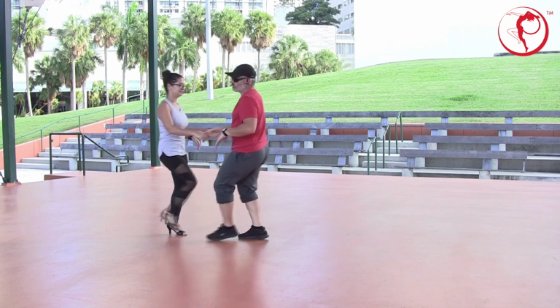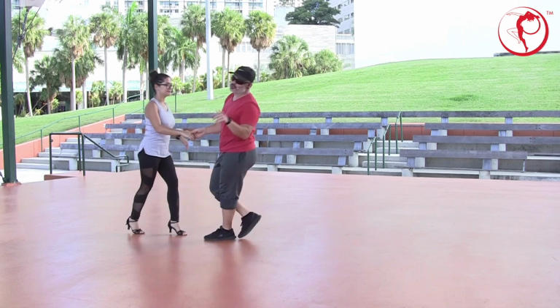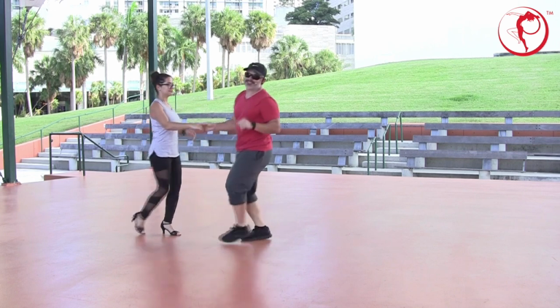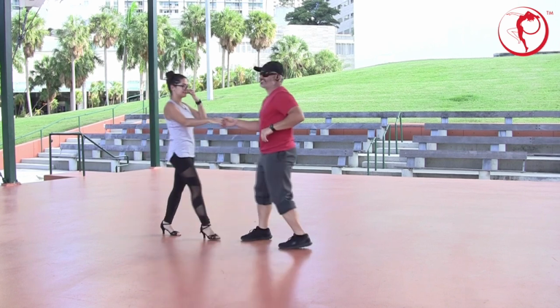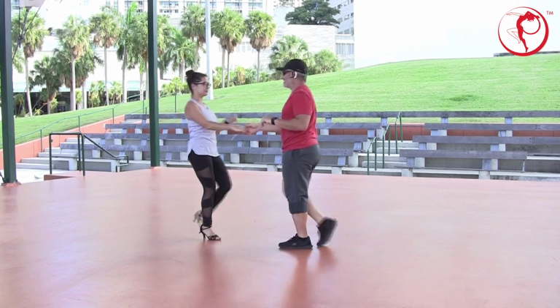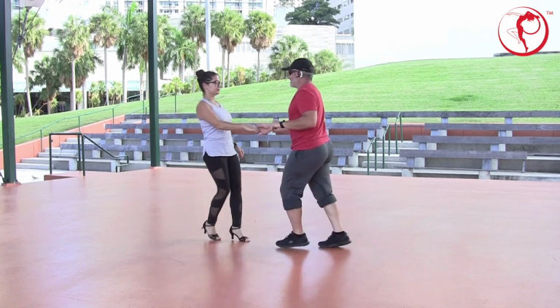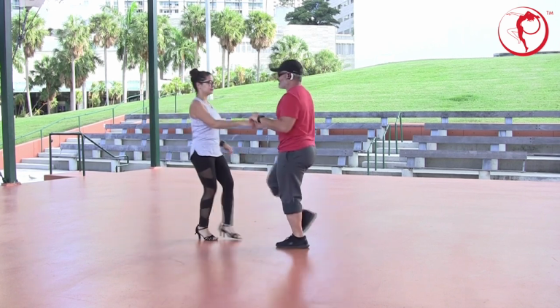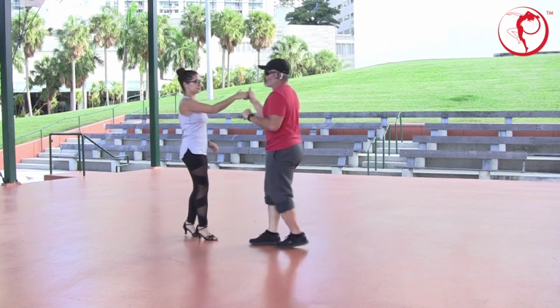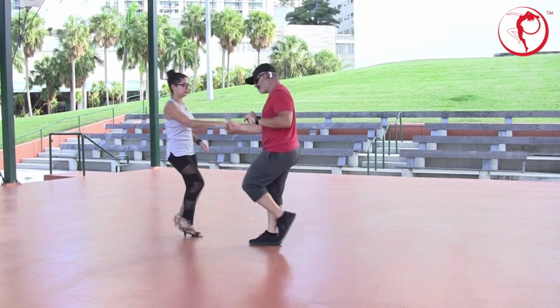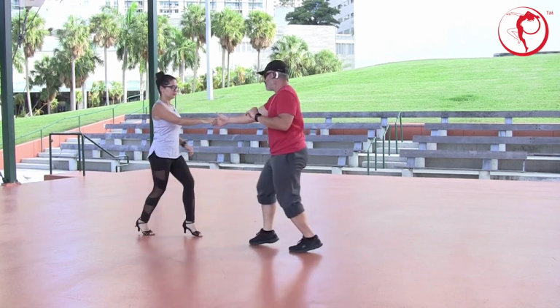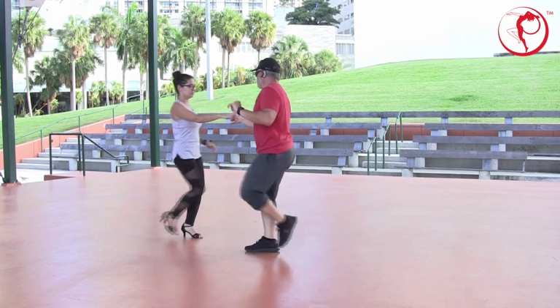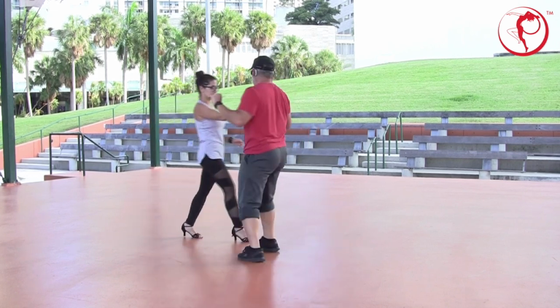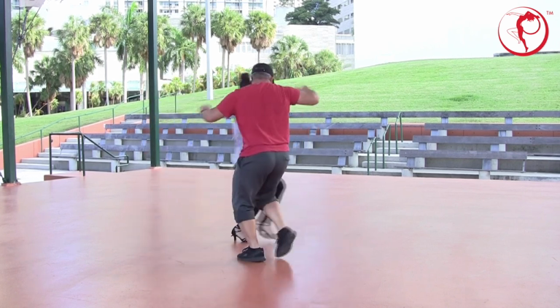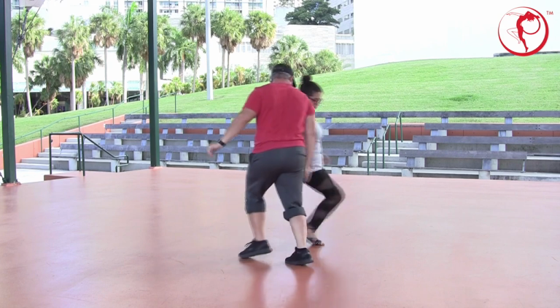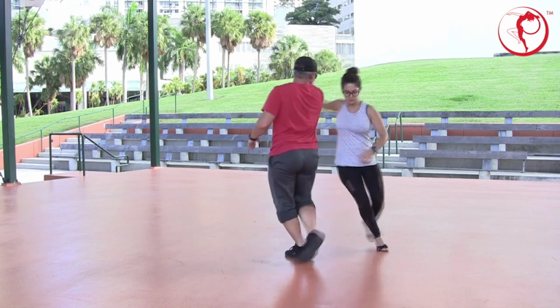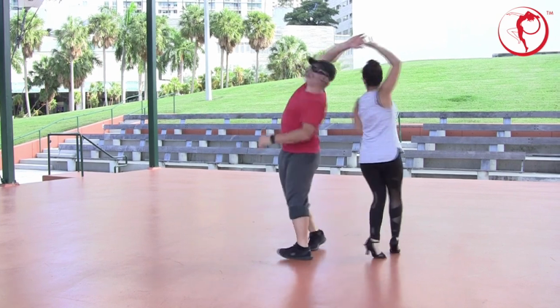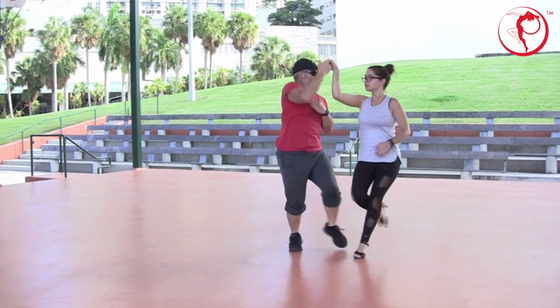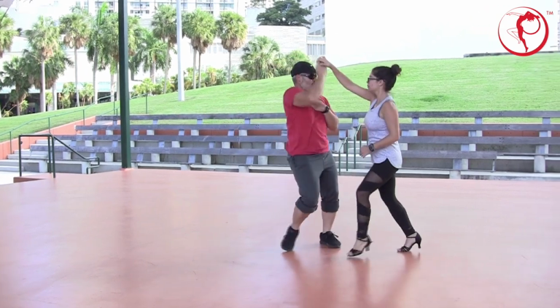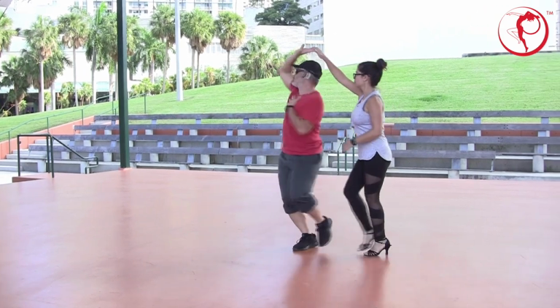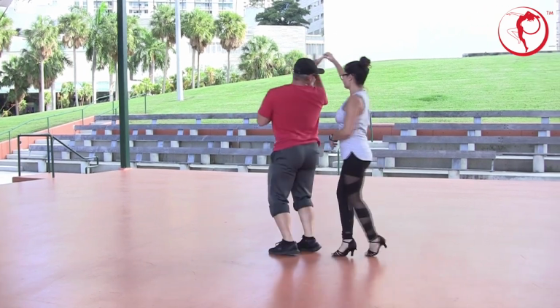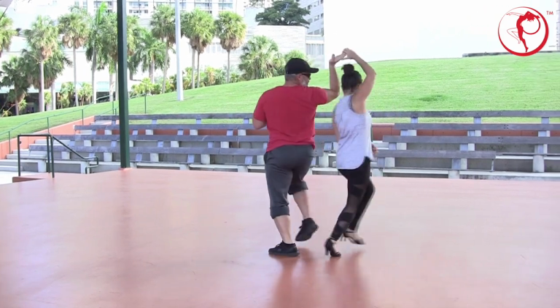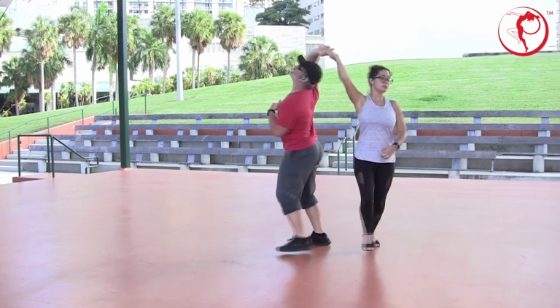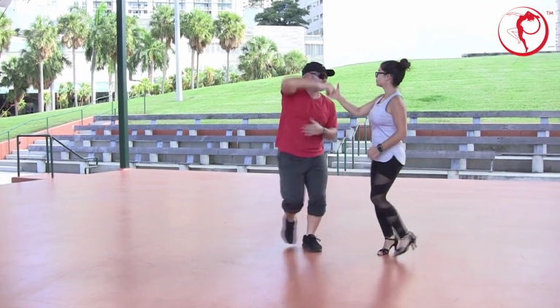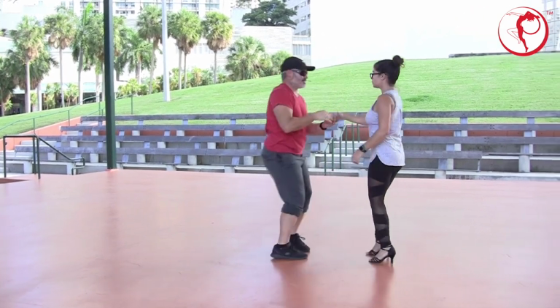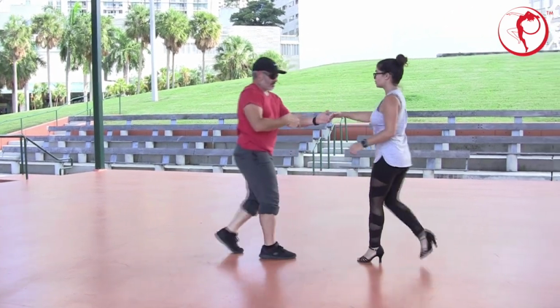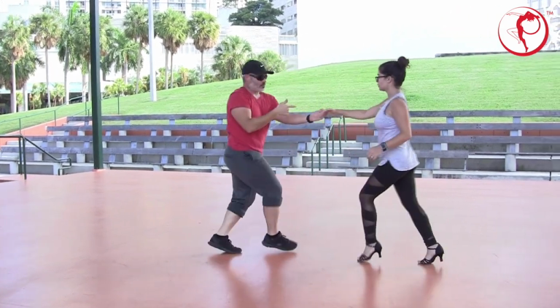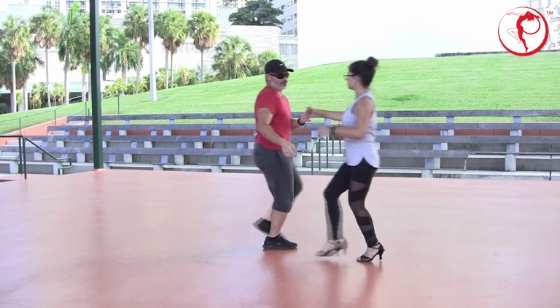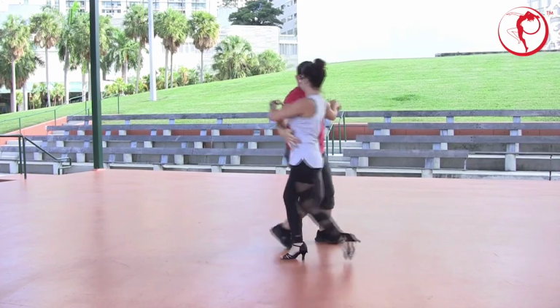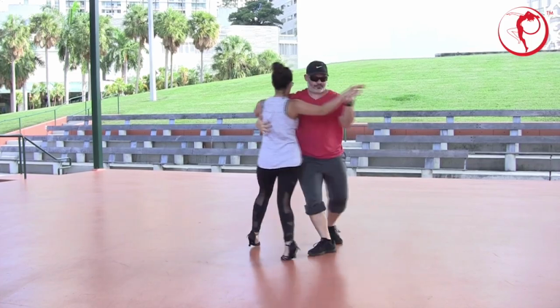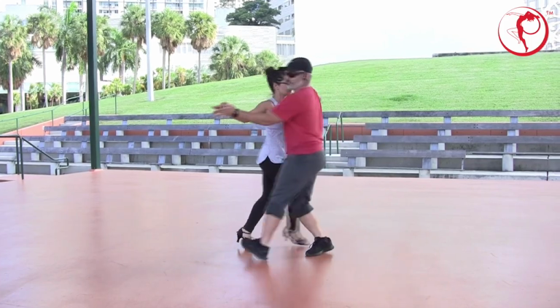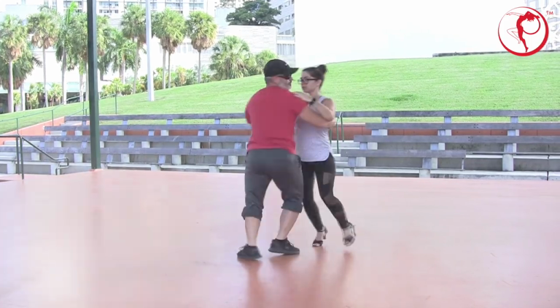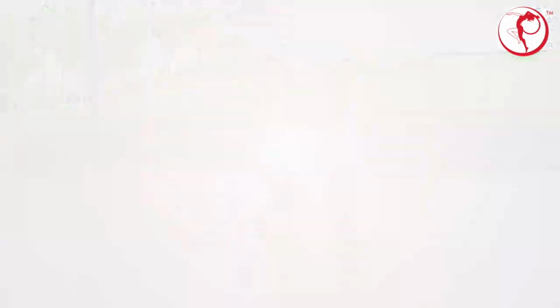I'll do it again. One, two, three. Here we go. Open break, one, two, three. I take that one. One, two, three. I take that one. One, two, three. I take that one.